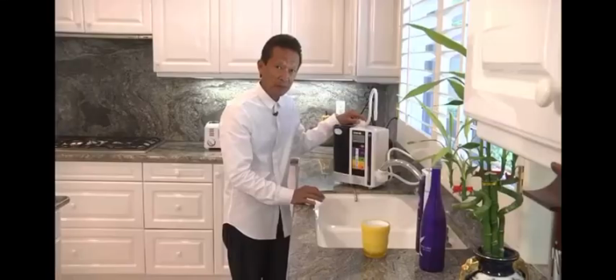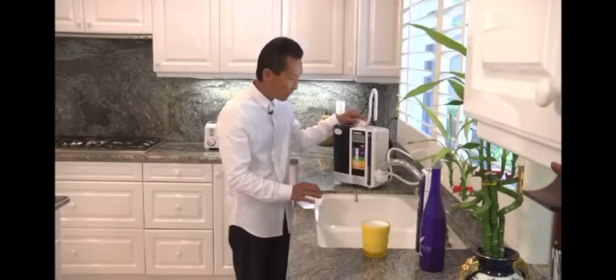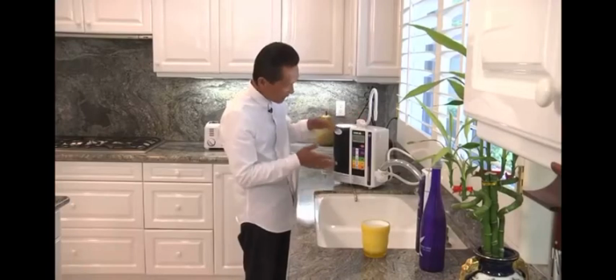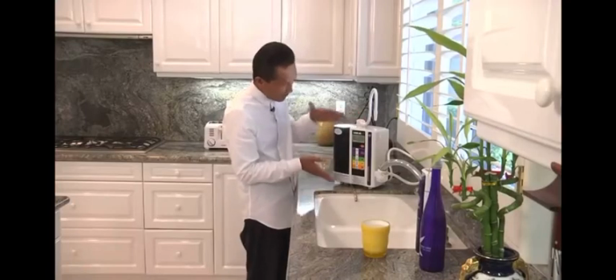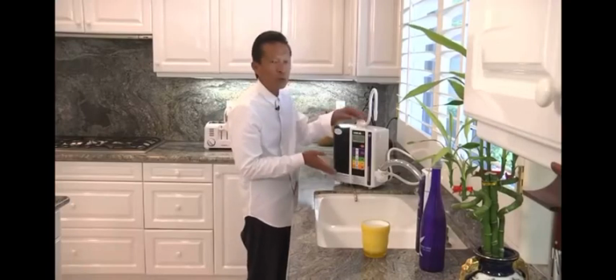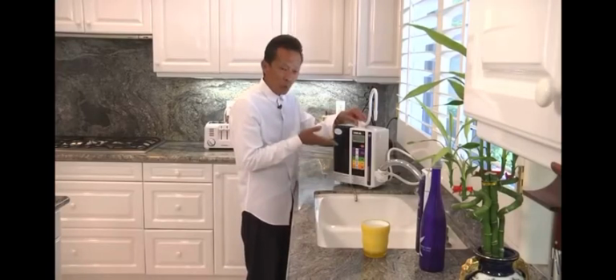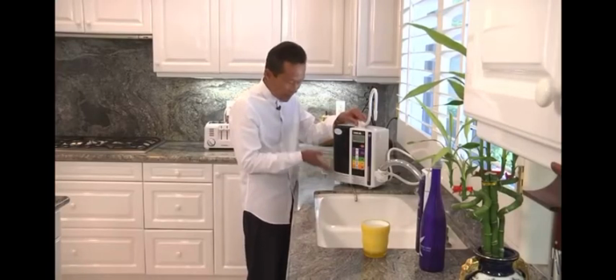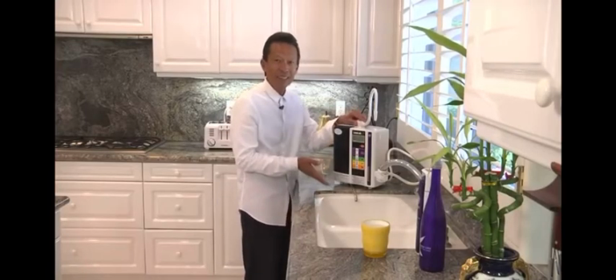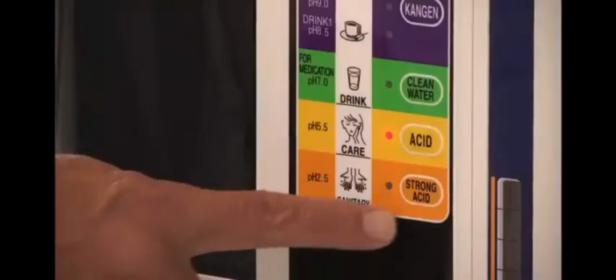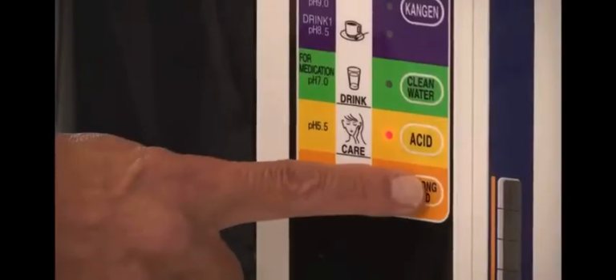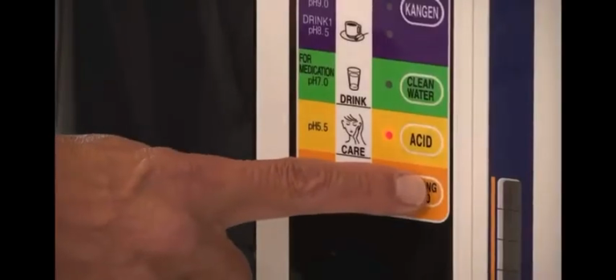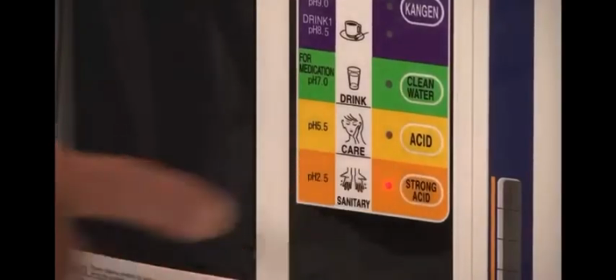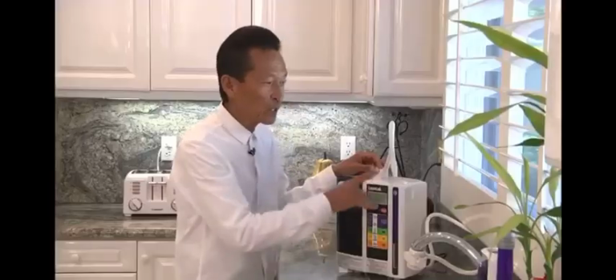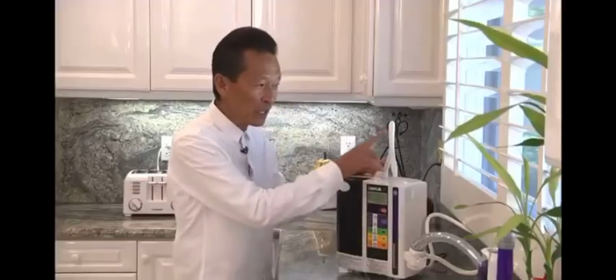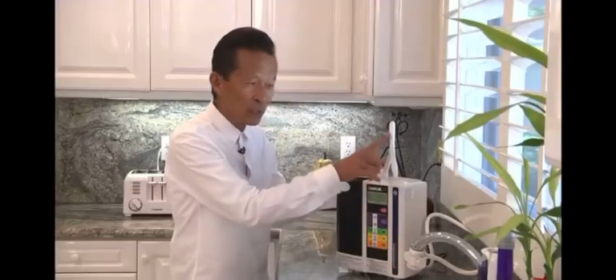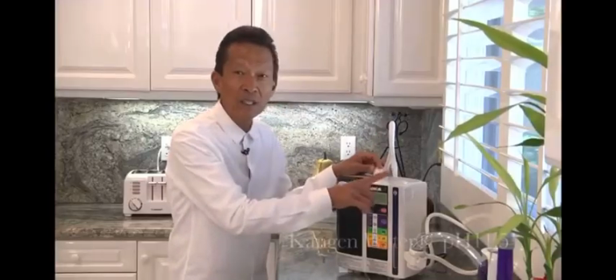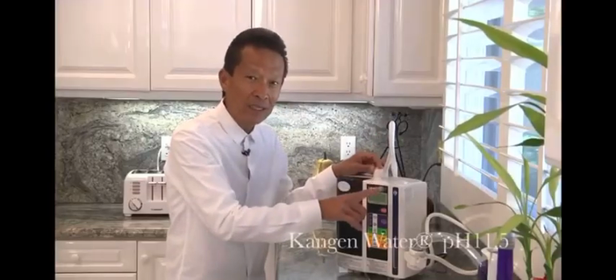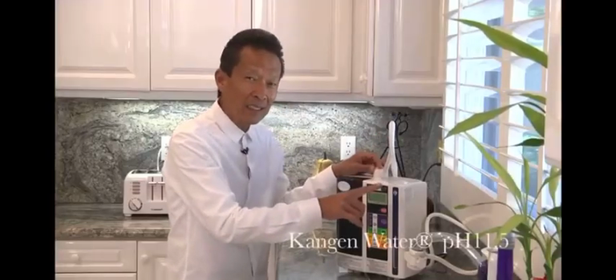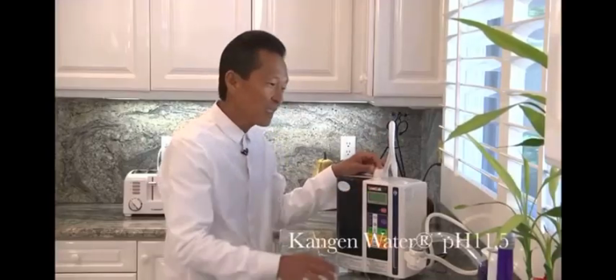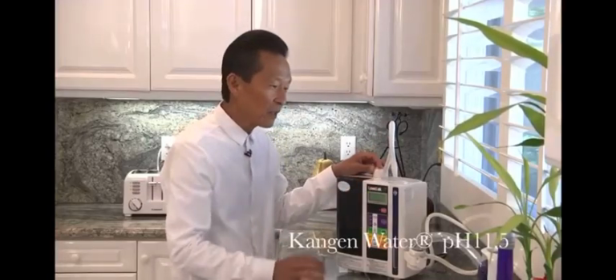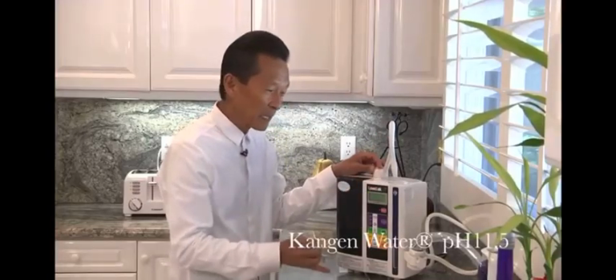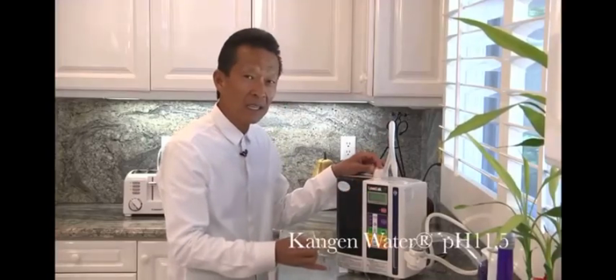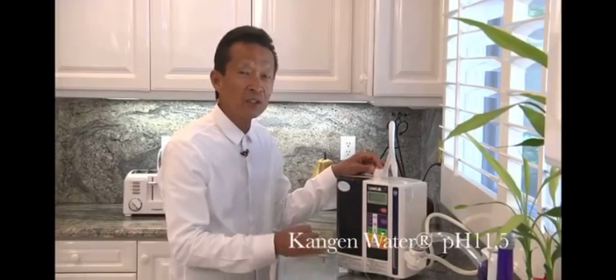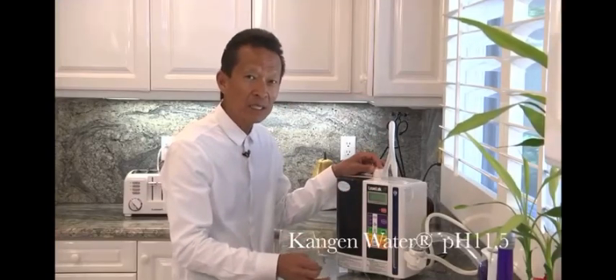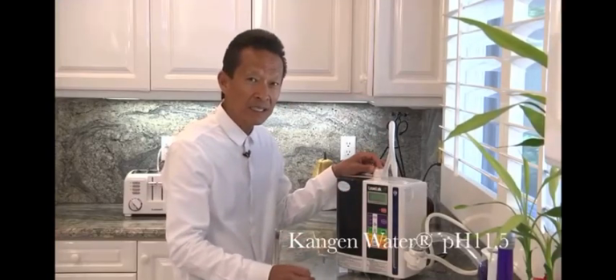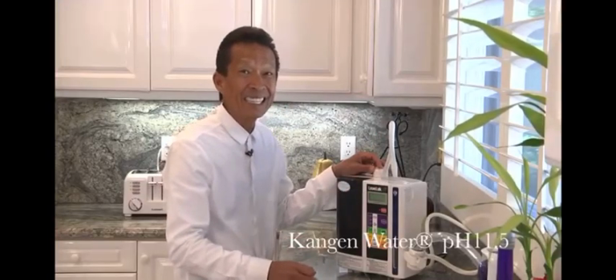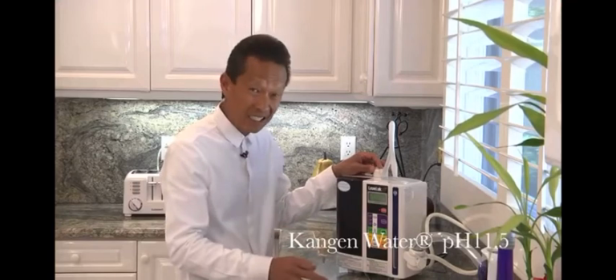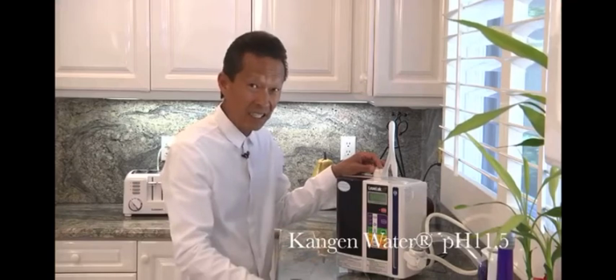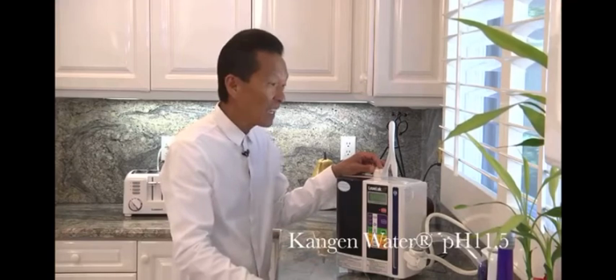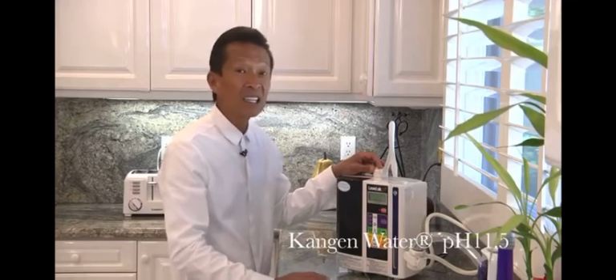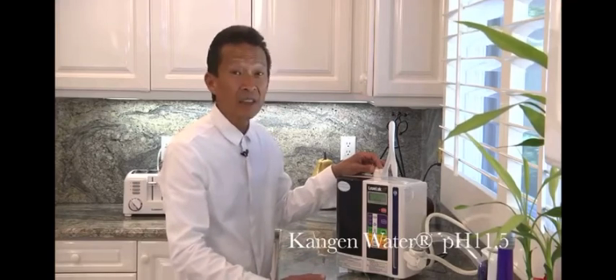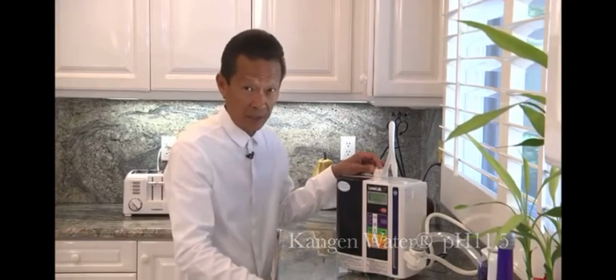Now let me explain to you what each one does. By rinsing your fruits and vegetables in this water, it'll take out the pesticides, germicides, and insecticides and clean it thoroughly.